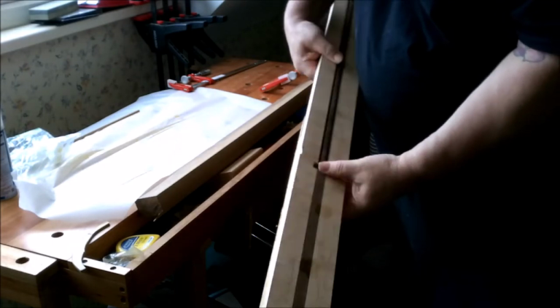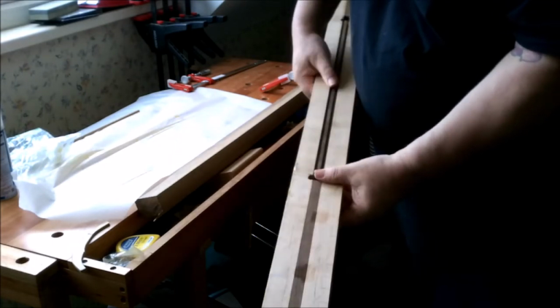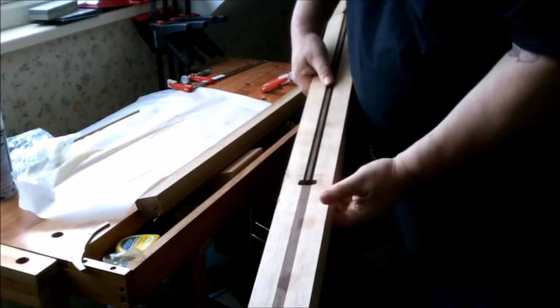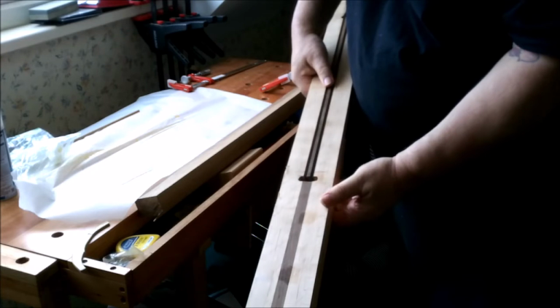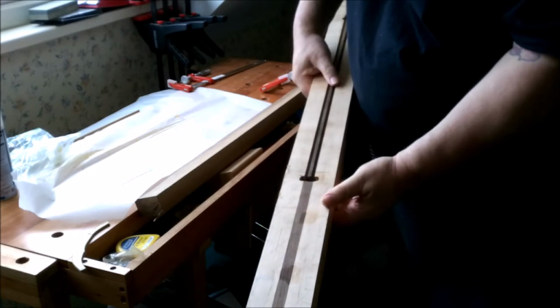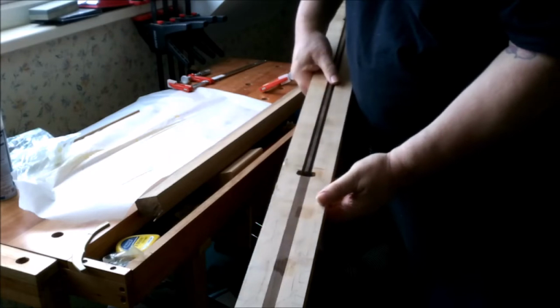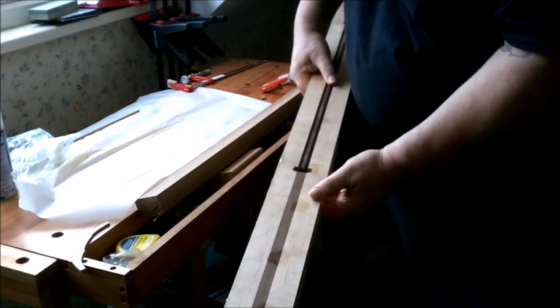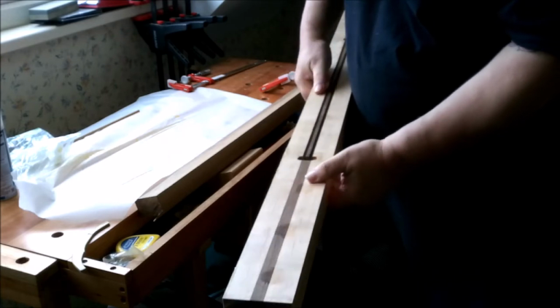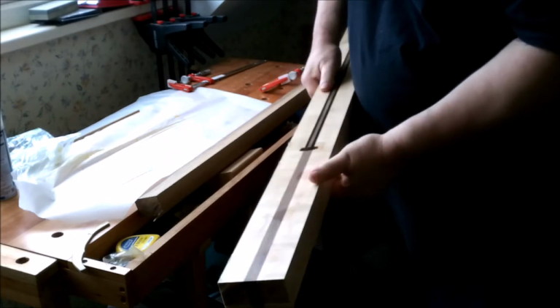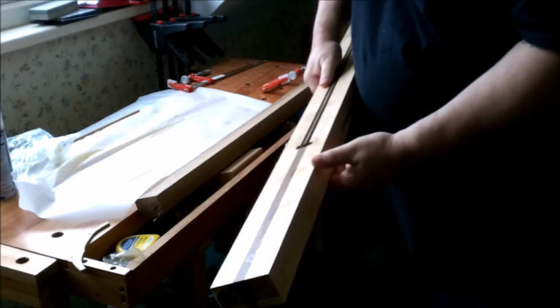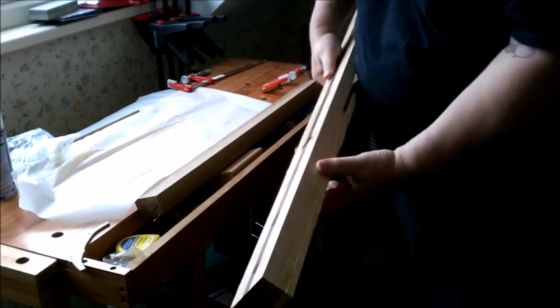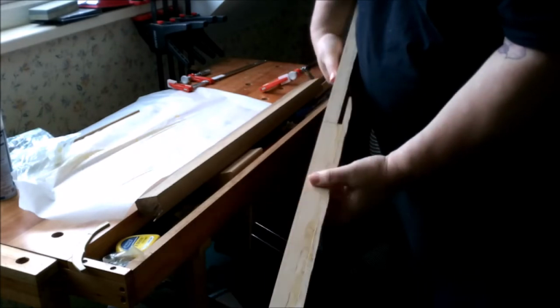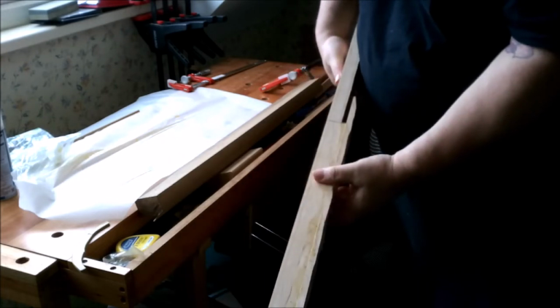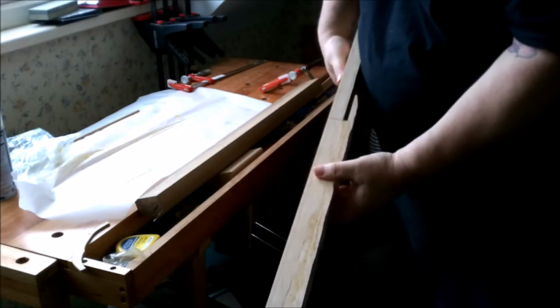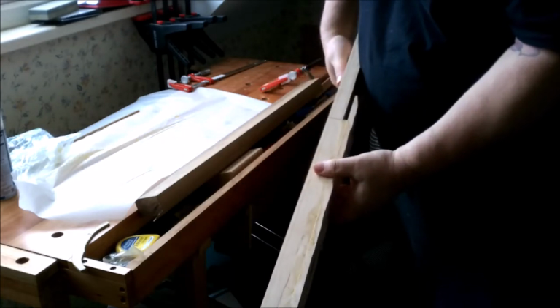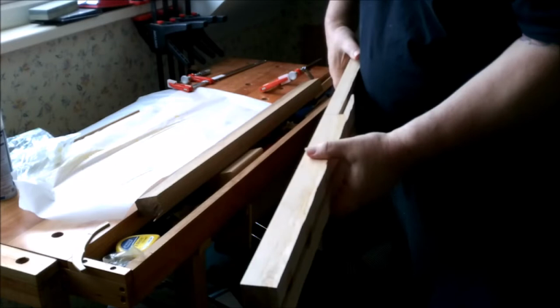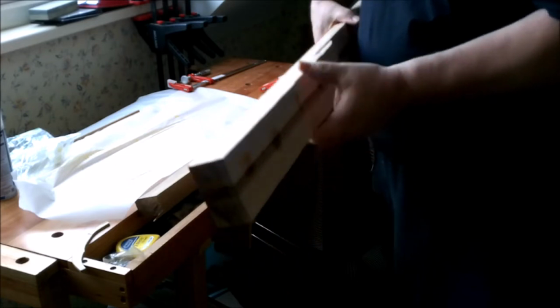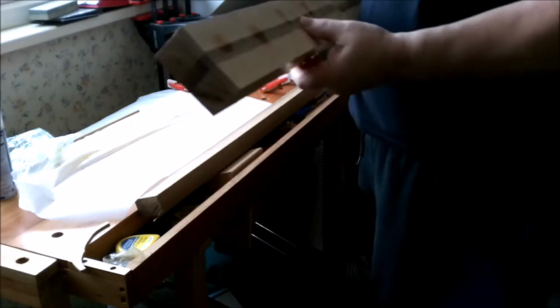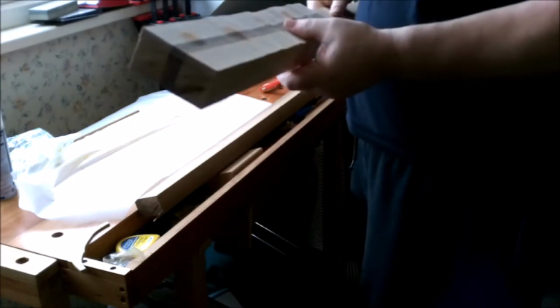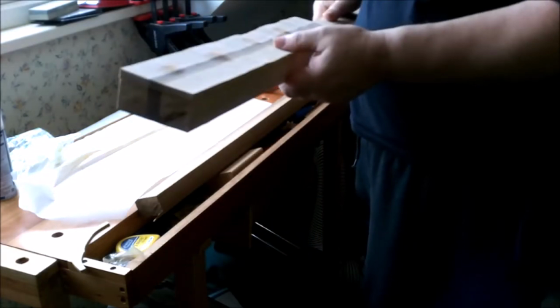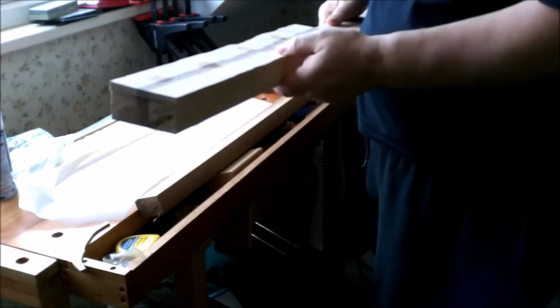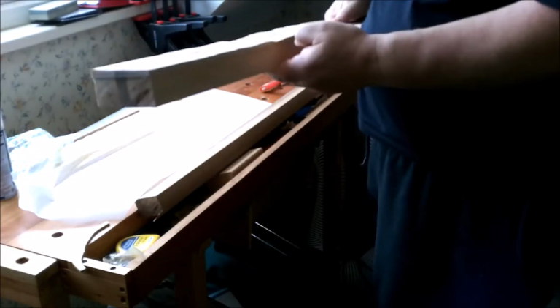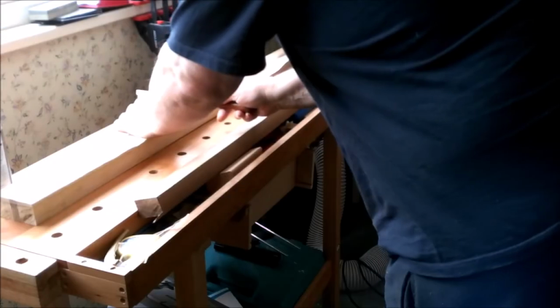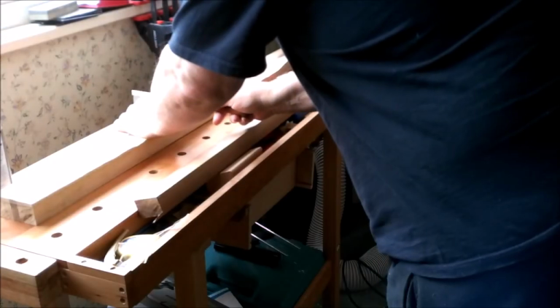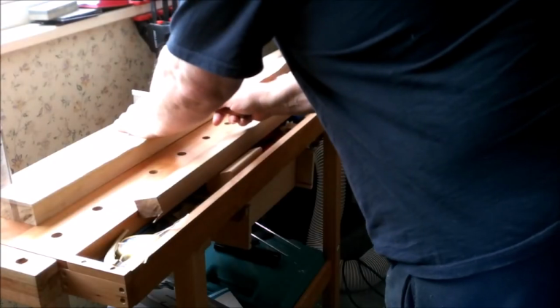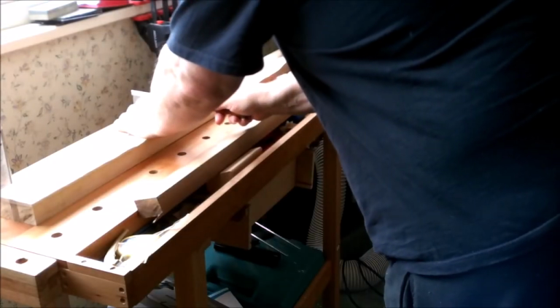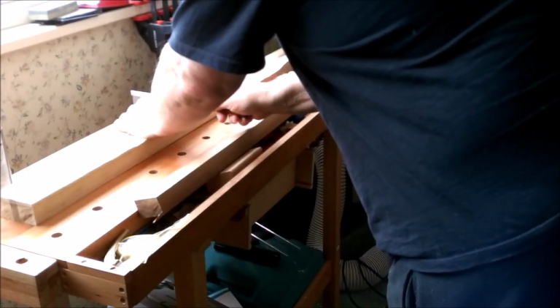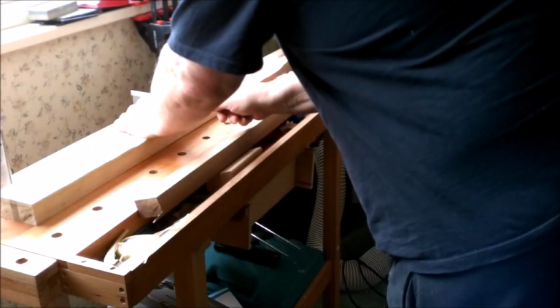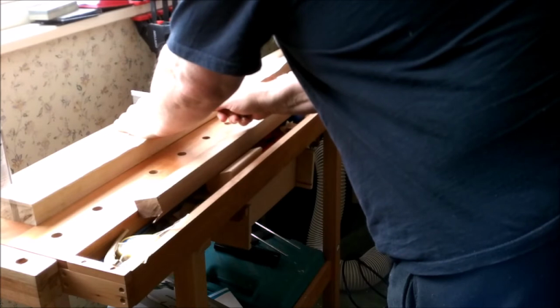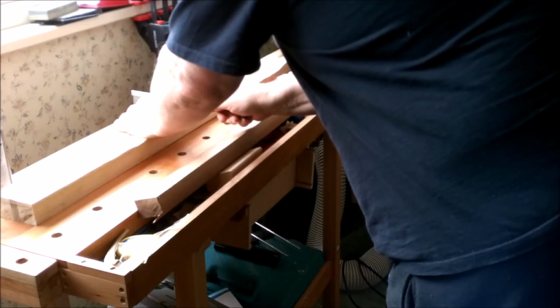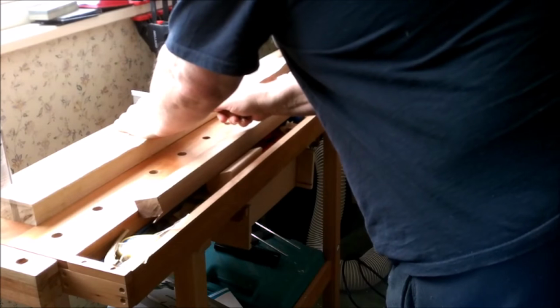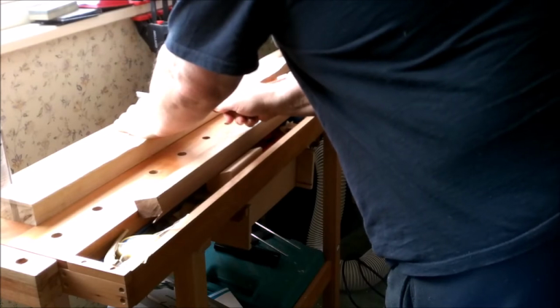There we are — a very pleasing moment for me that what I did actually worked. Now let's remove that little piece of excess at the front.